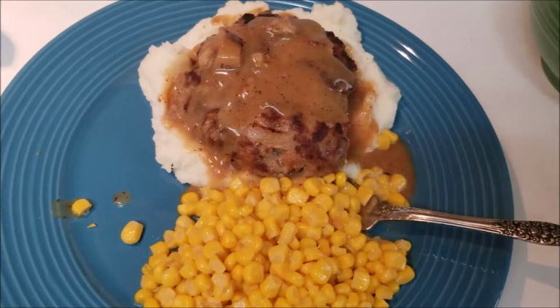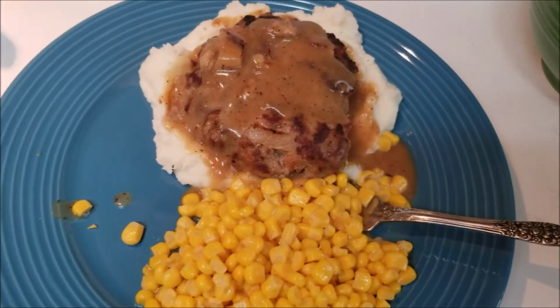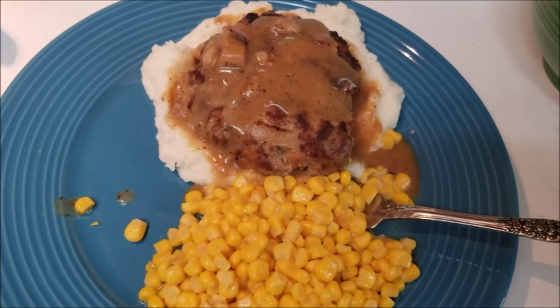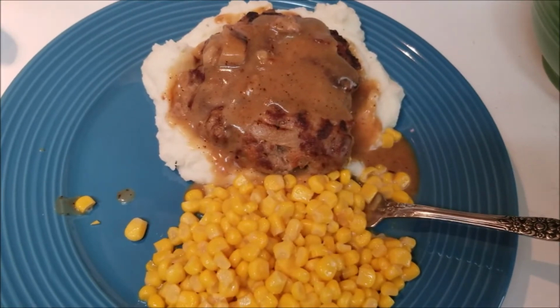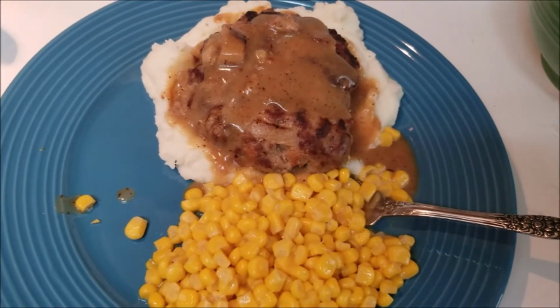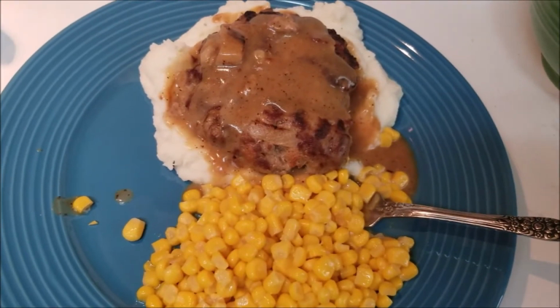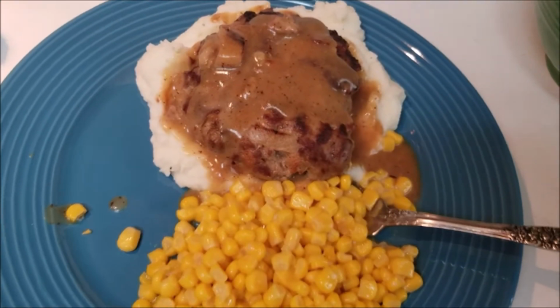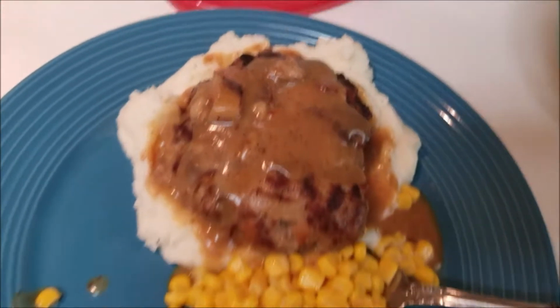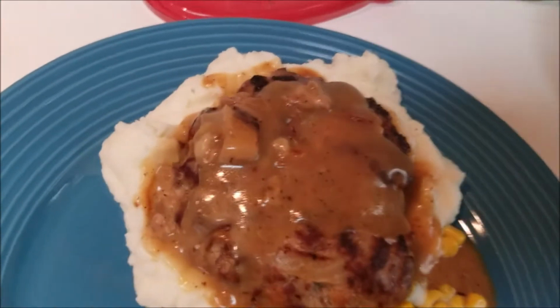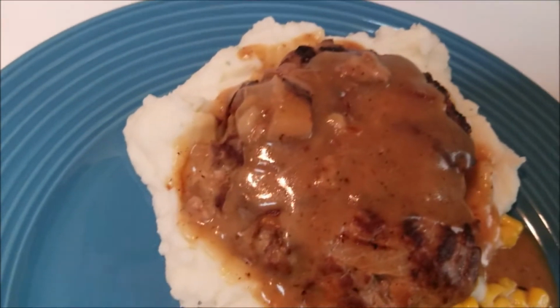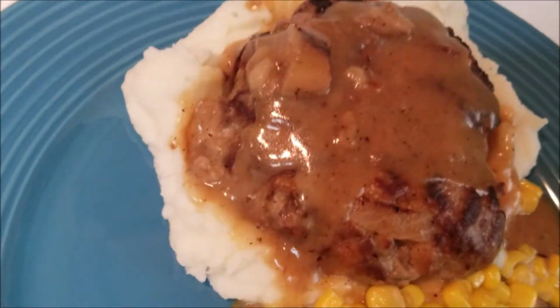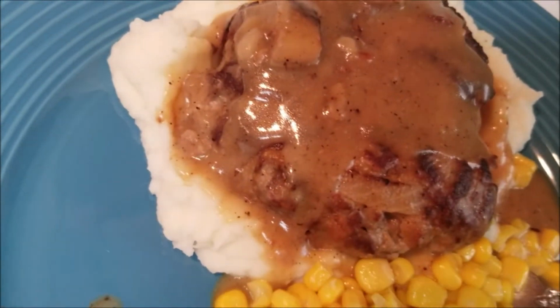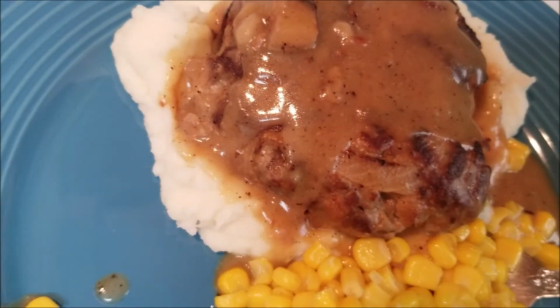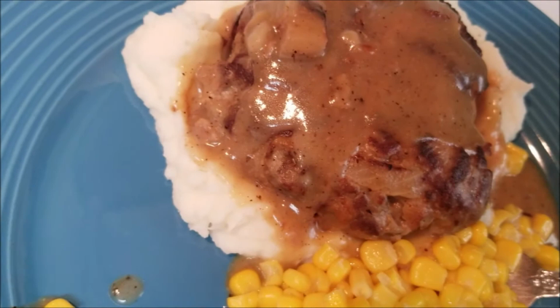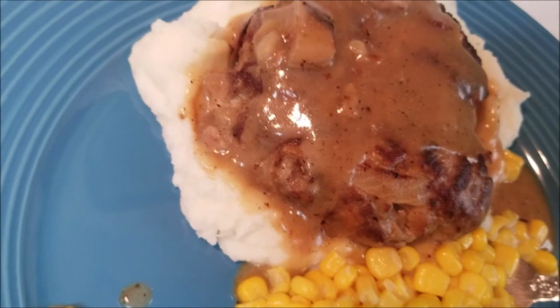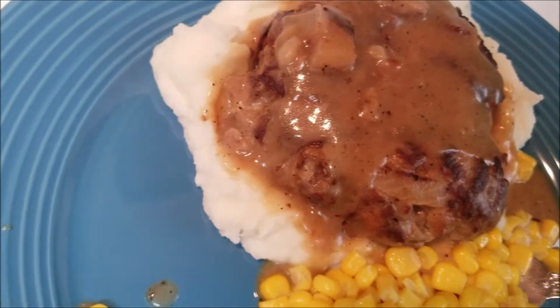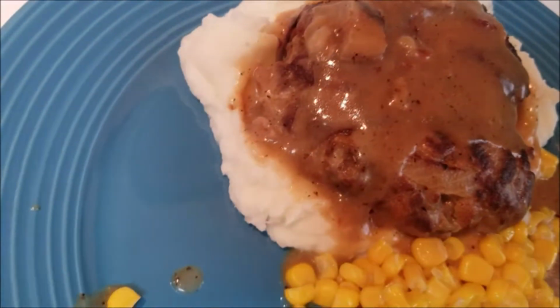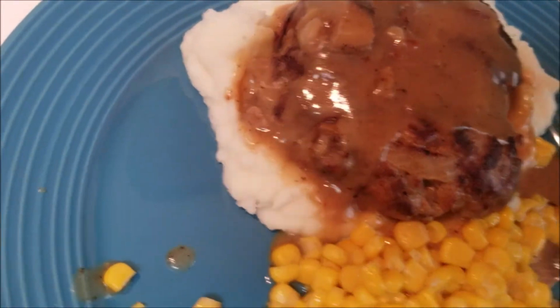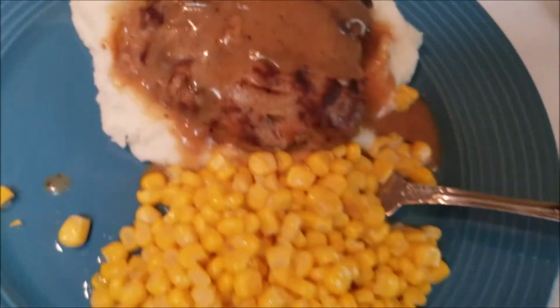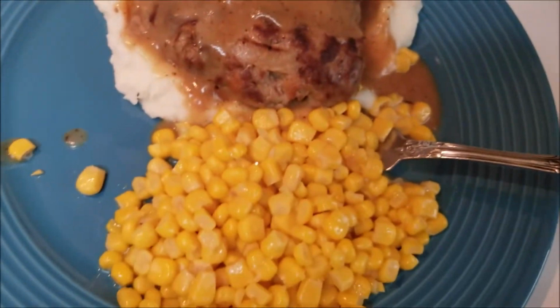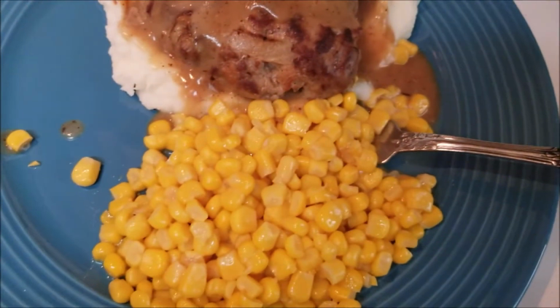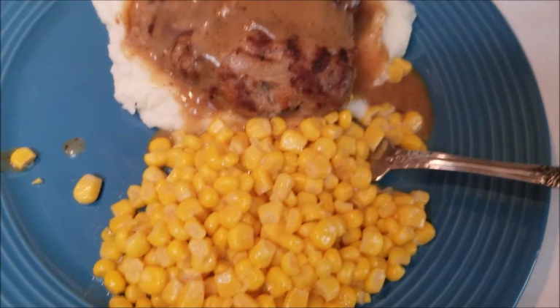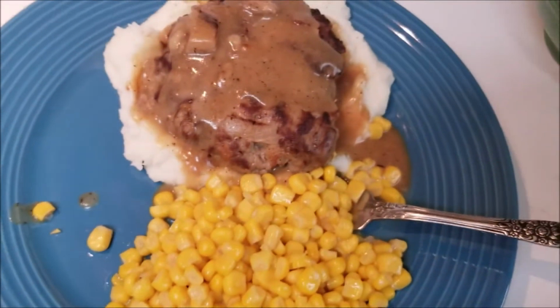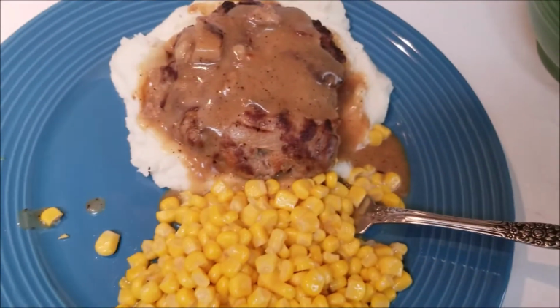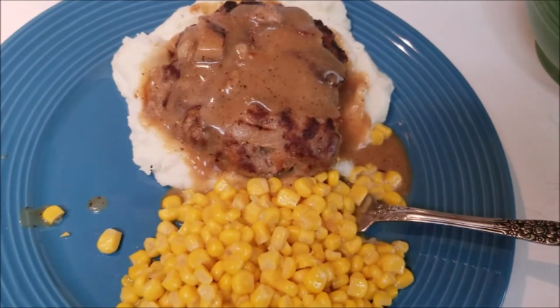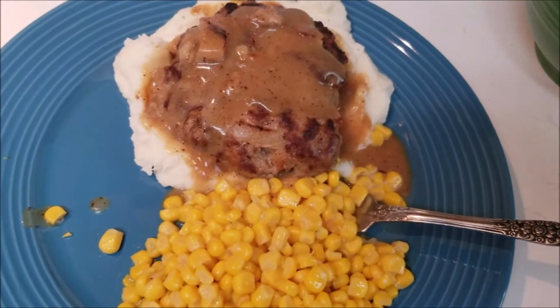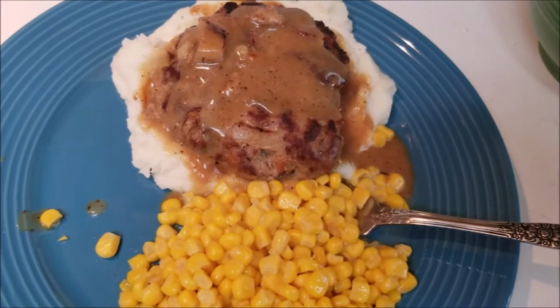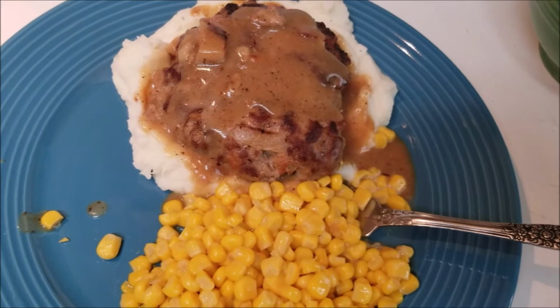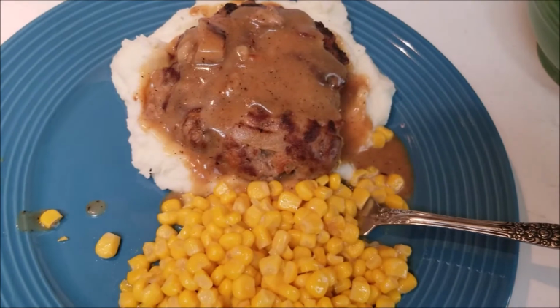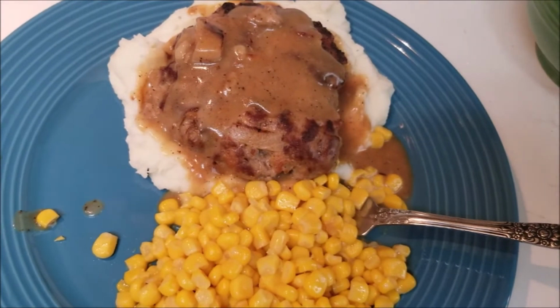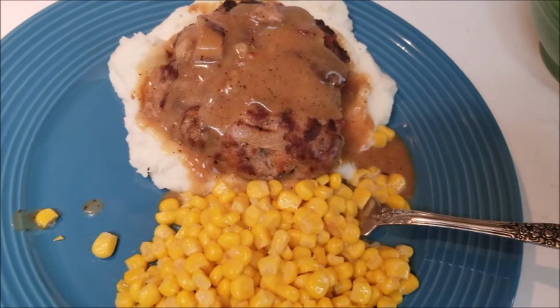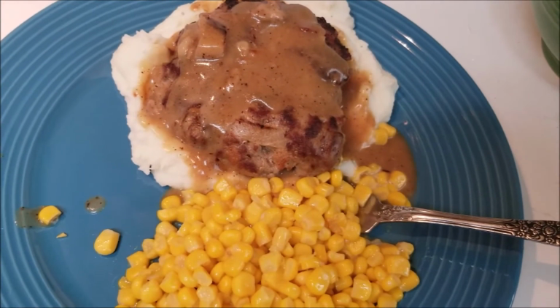Hey guys, welcome to my channel. Today I'm making hamburger patty slides with gravy, mashed potatoes, and some caramel. Hope you guys enjoy this video. Let's go.